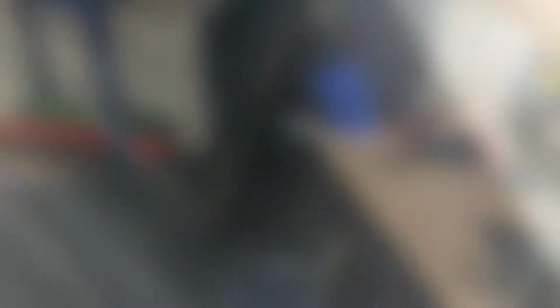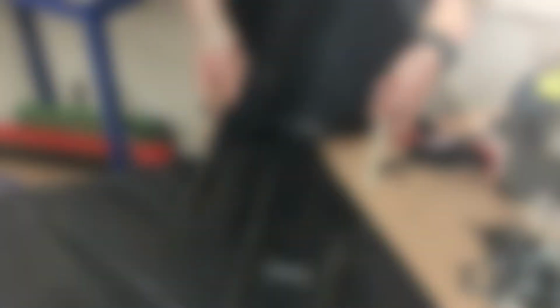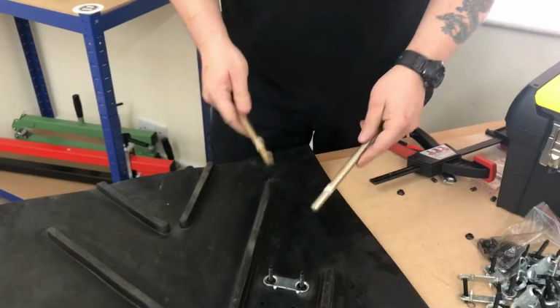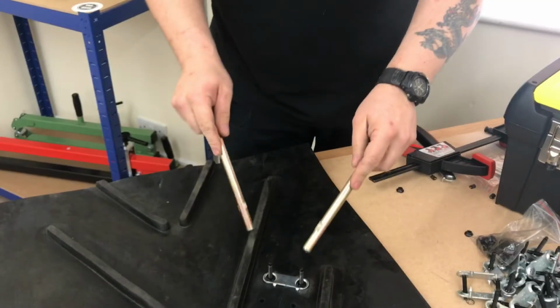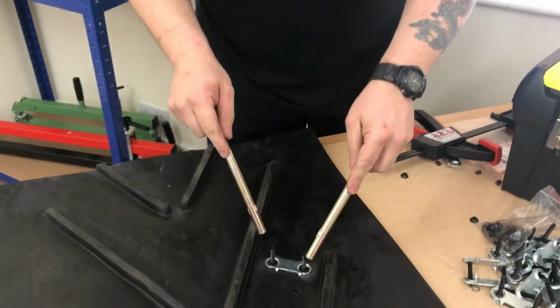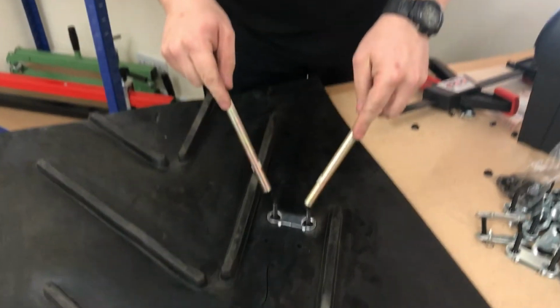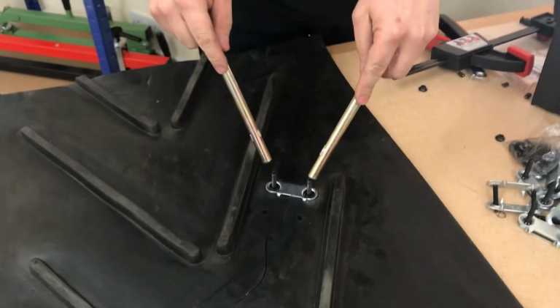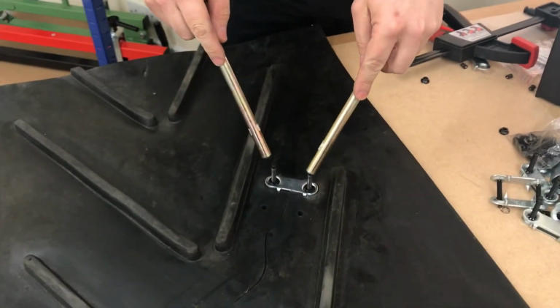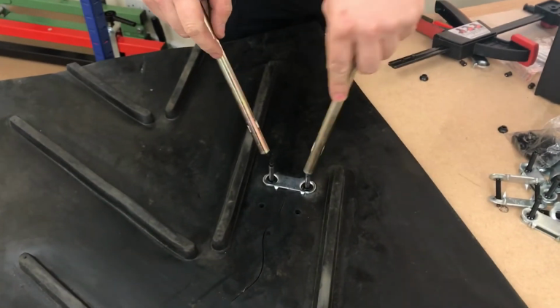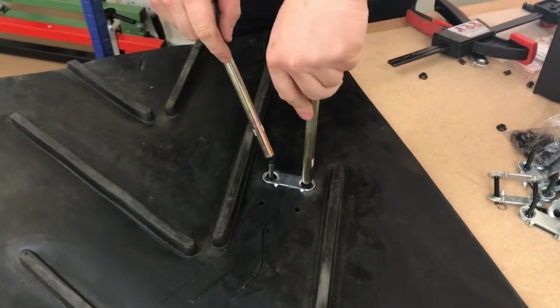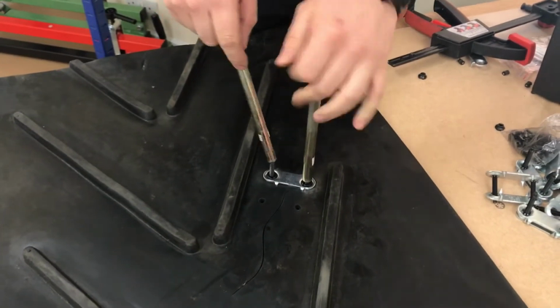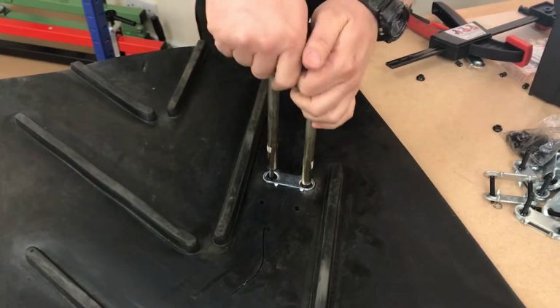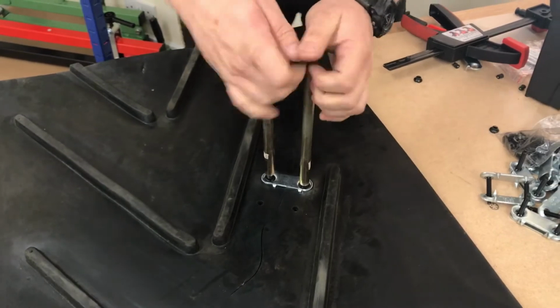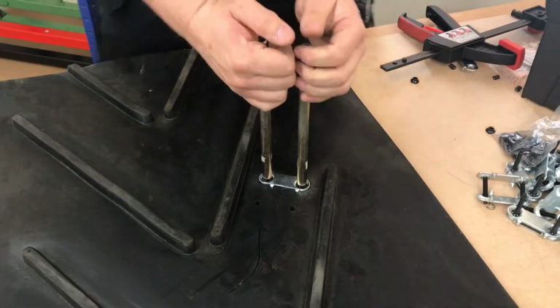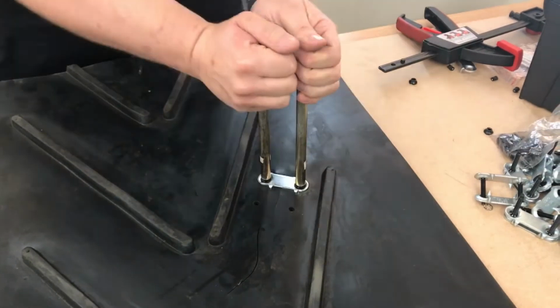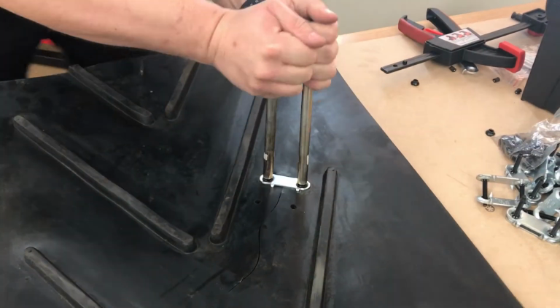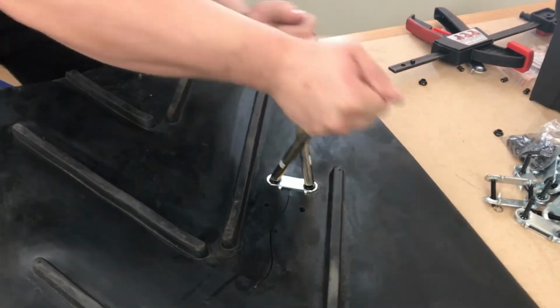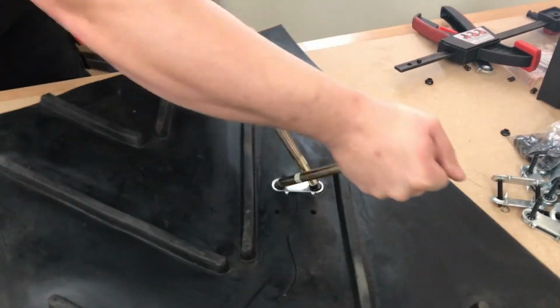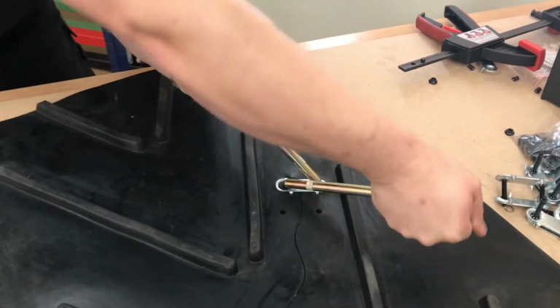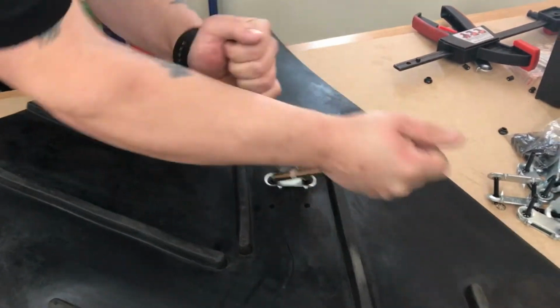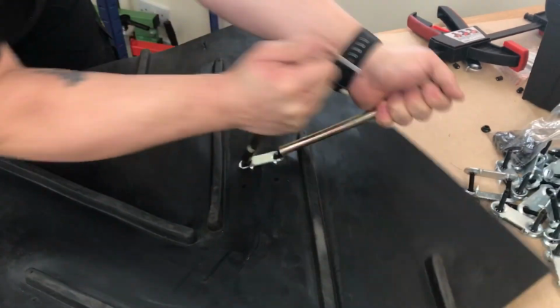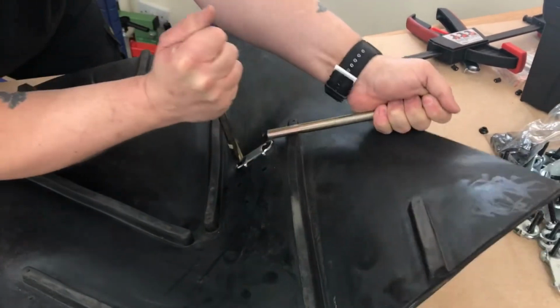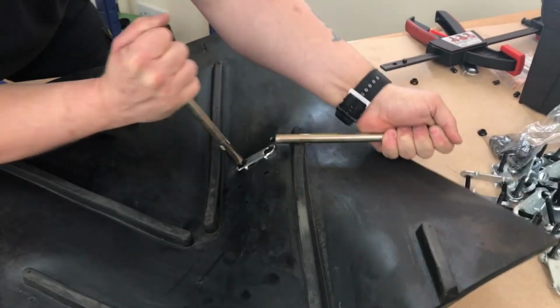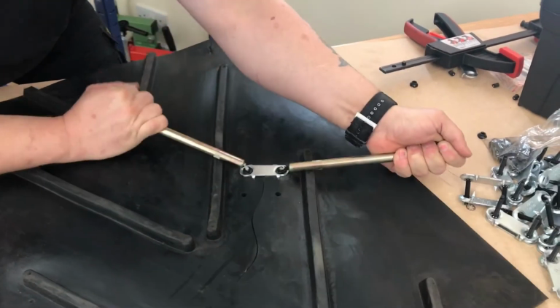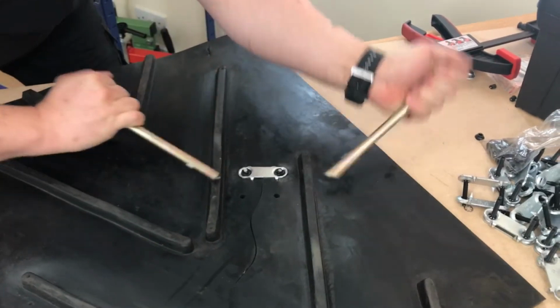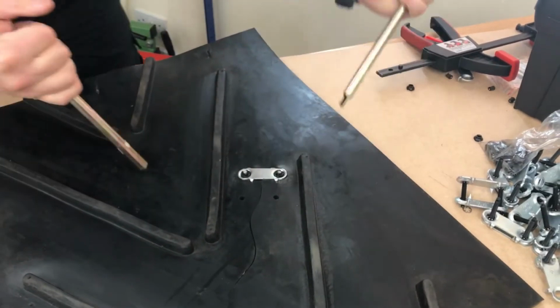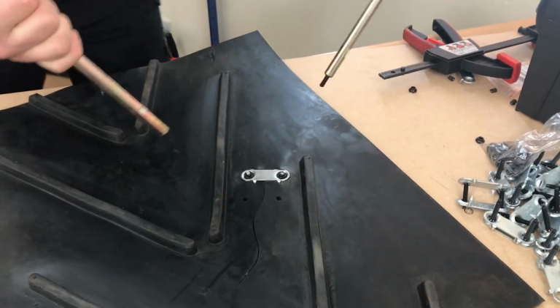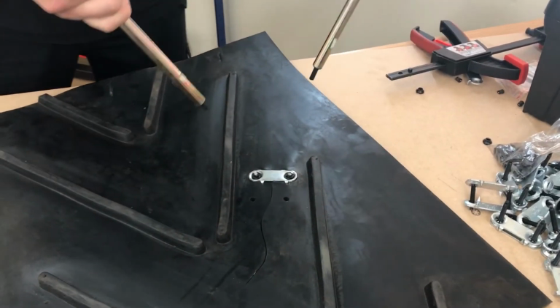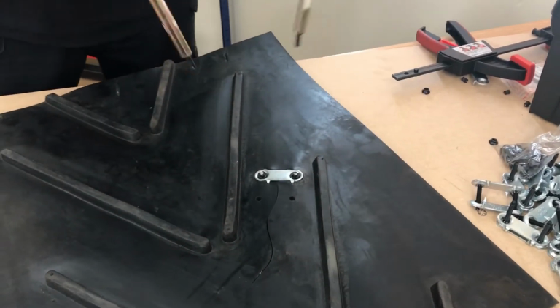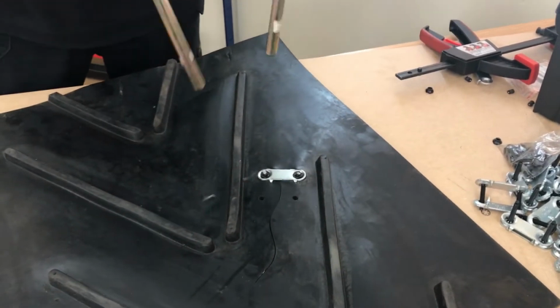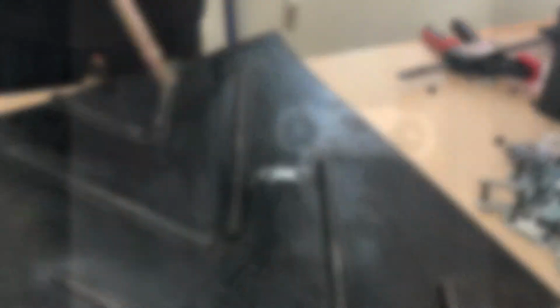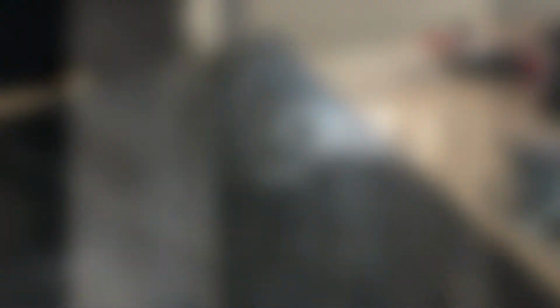Take your bolt breakers — one on one side, one on the other — and then move across. It should just break off quite clean. Thank you.